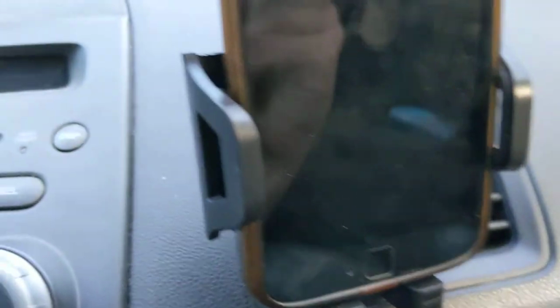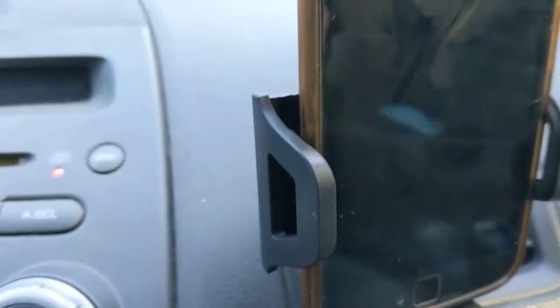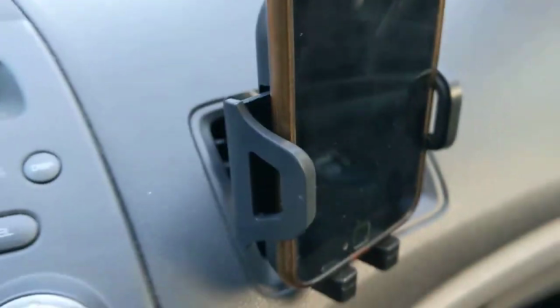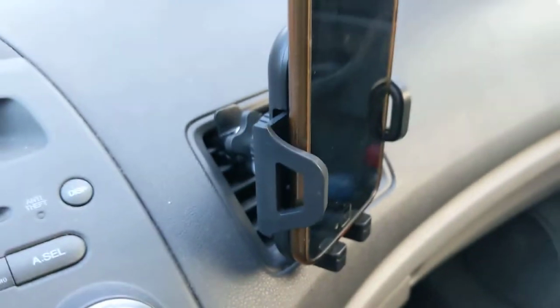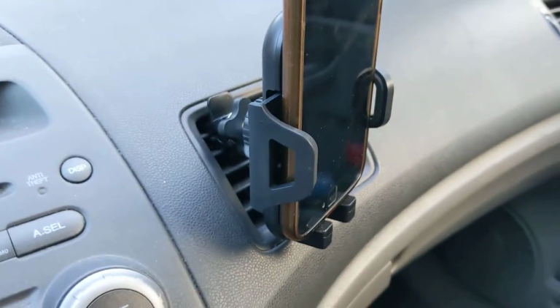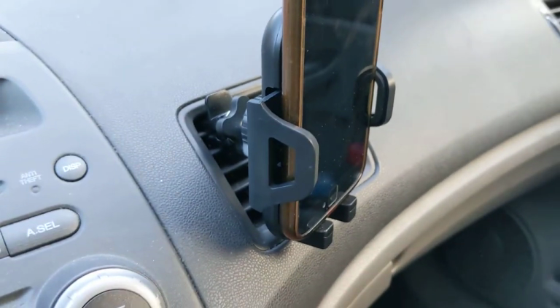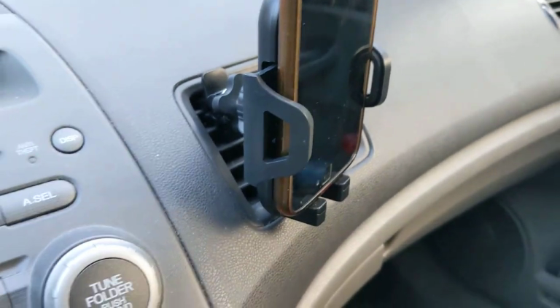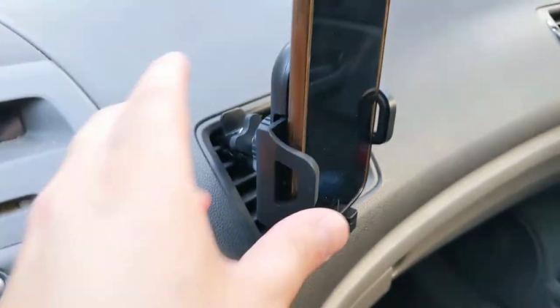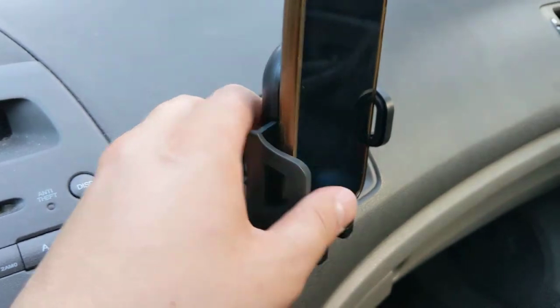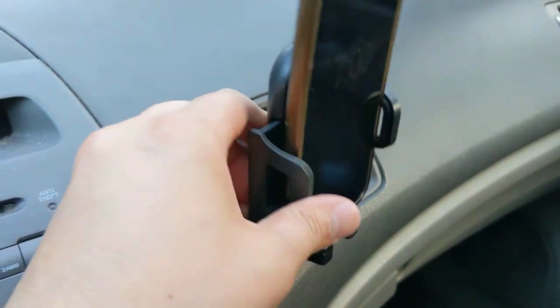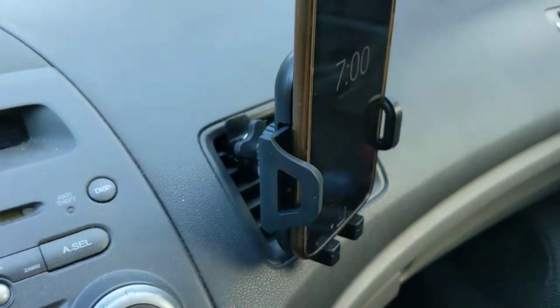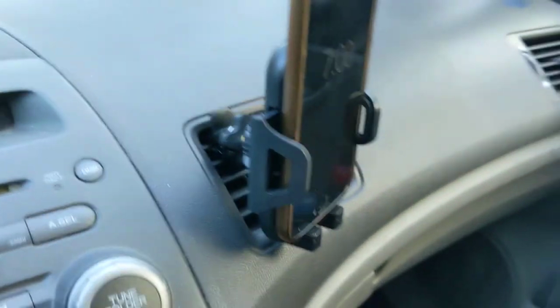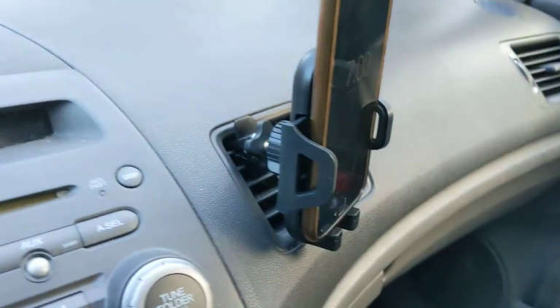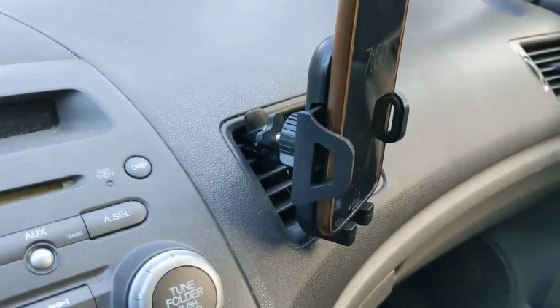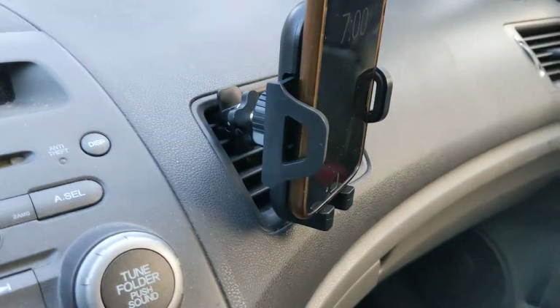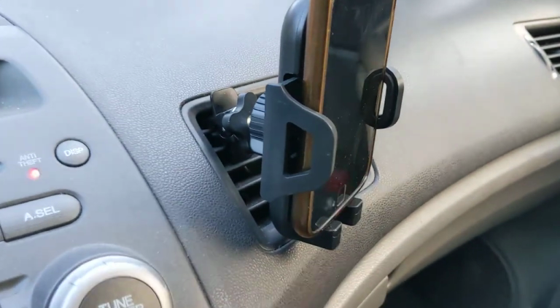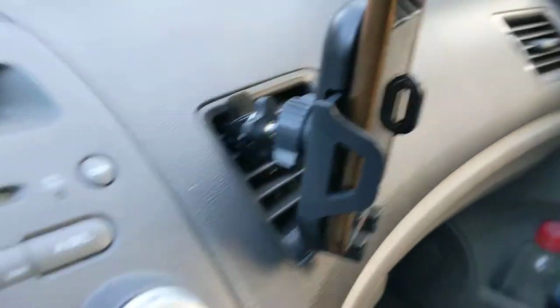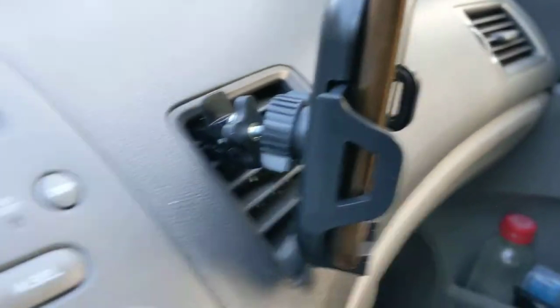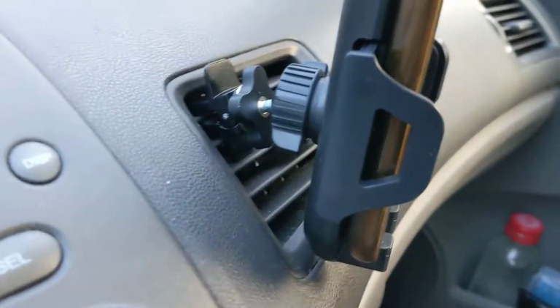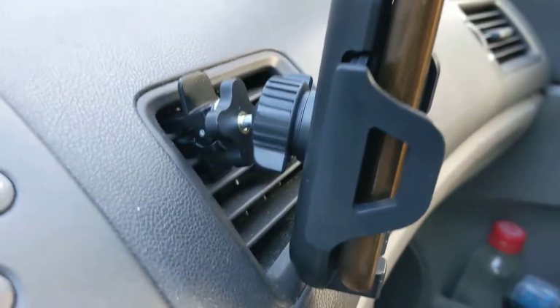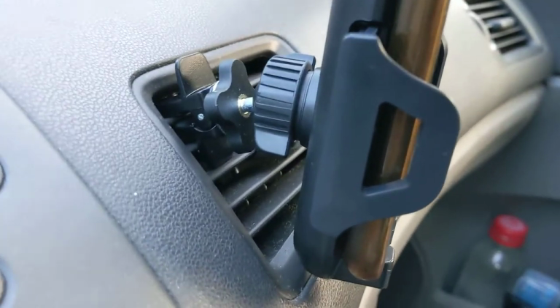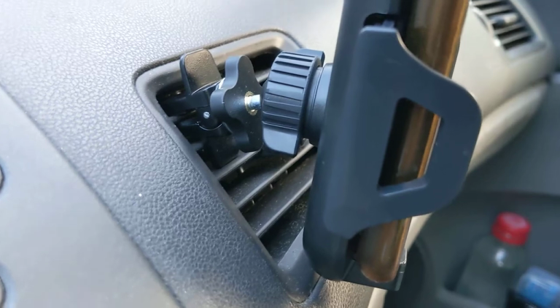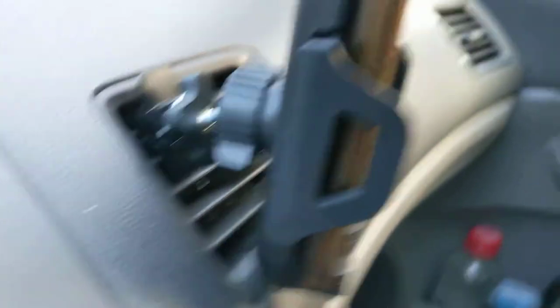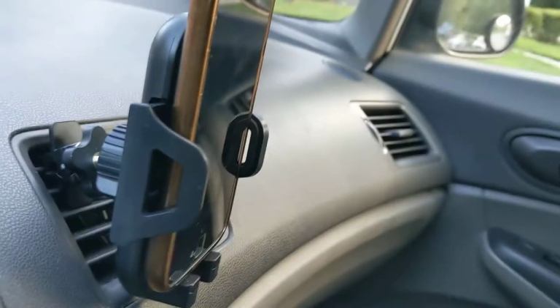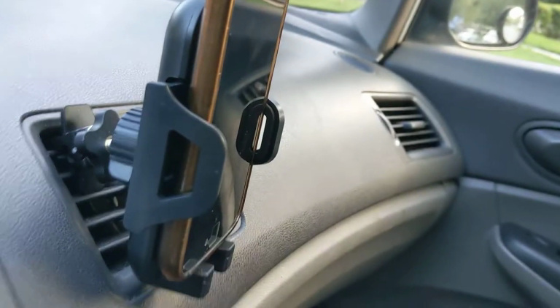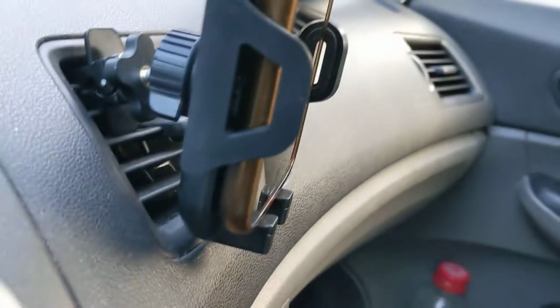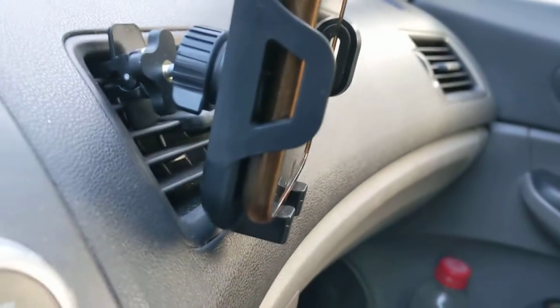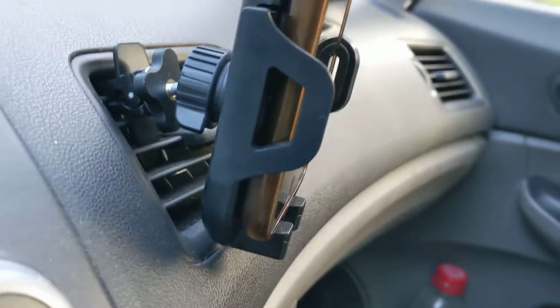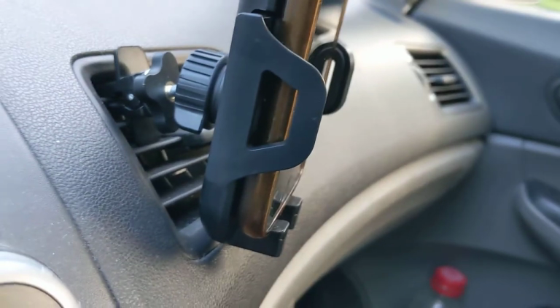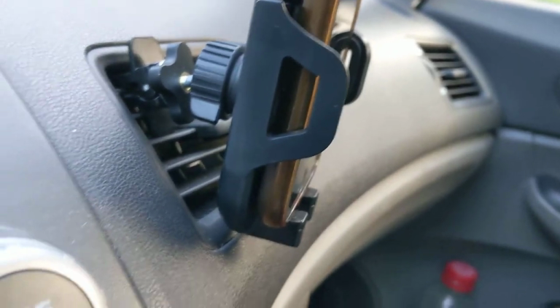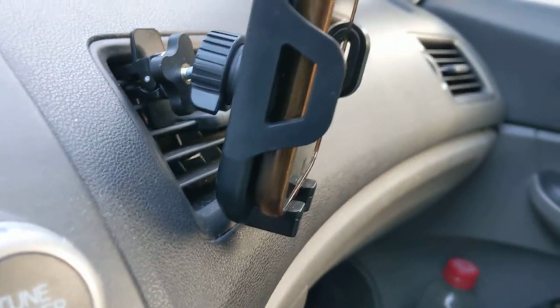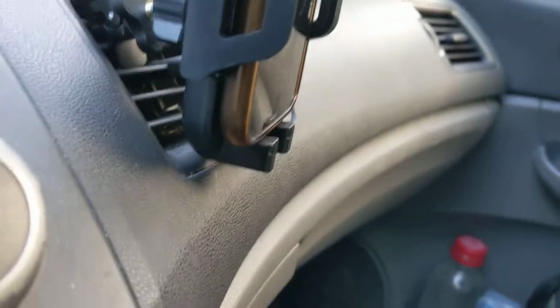It's a little bit angled, so that way it holds the phone in, which is pretty nice. And as you can see it's actually pretty sturdy. The only thing I would mention is that if you're putting it on a vent and the heat's on, it might heat up your phone, or if the AC's on it might make your phone very cold.